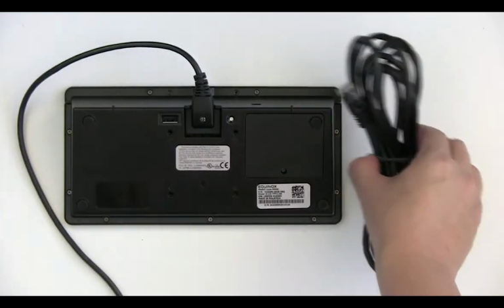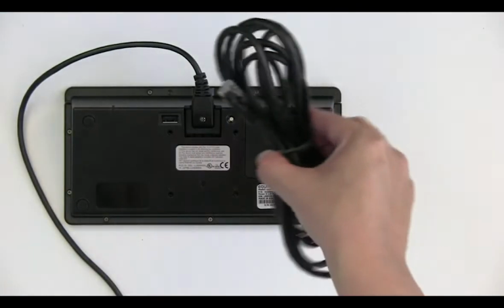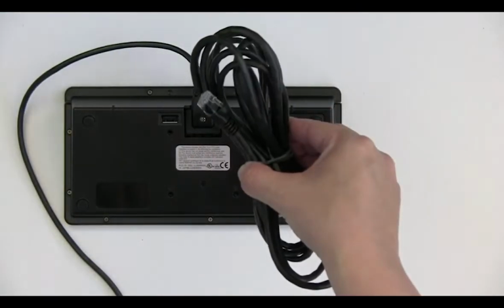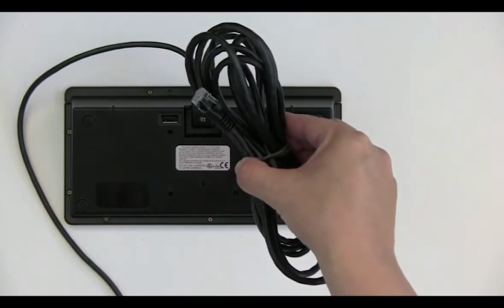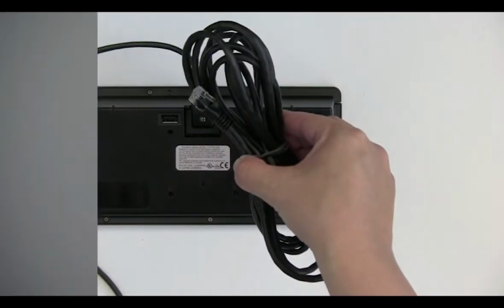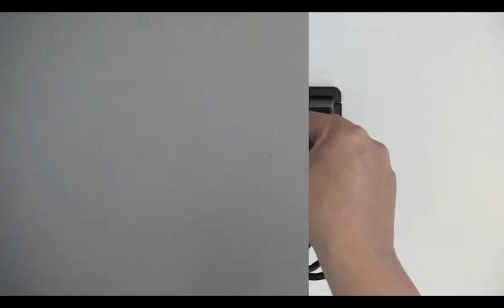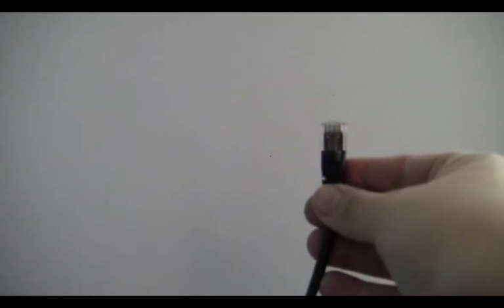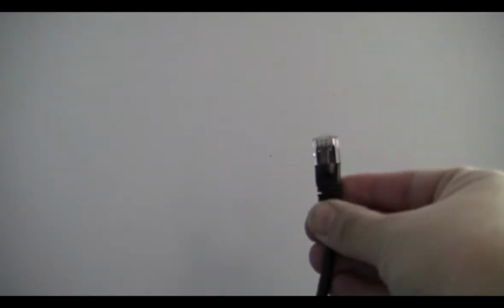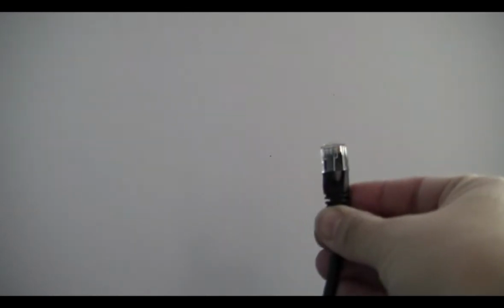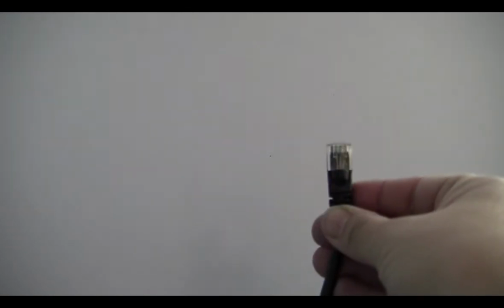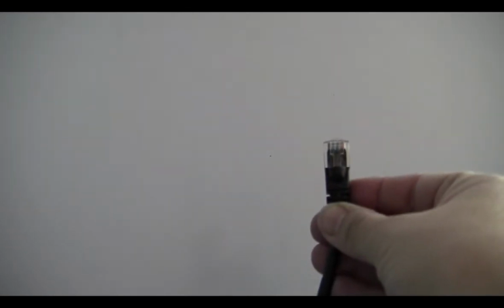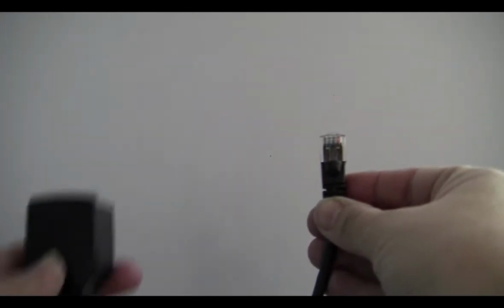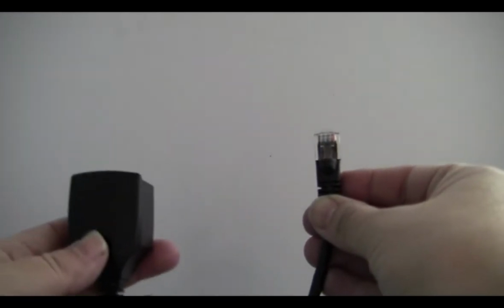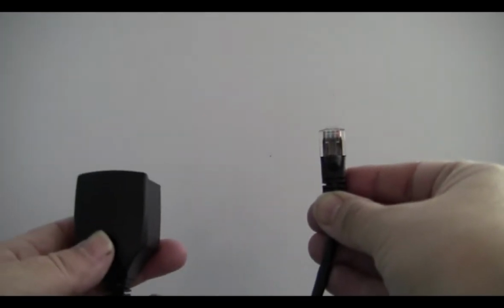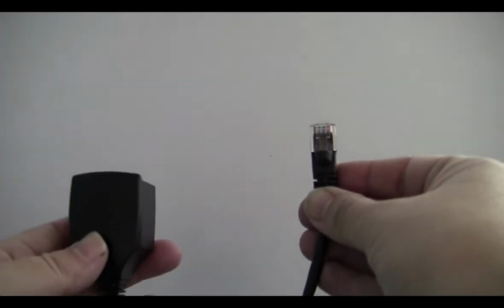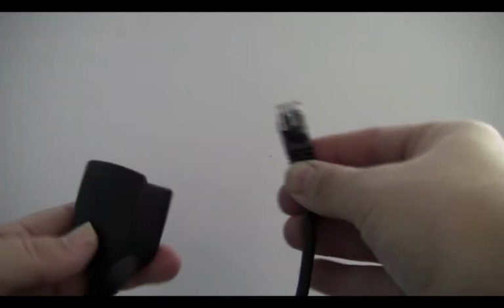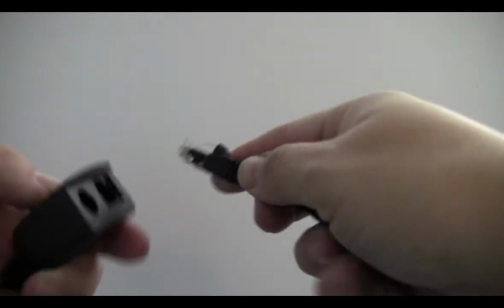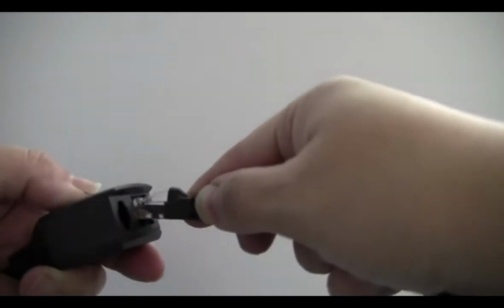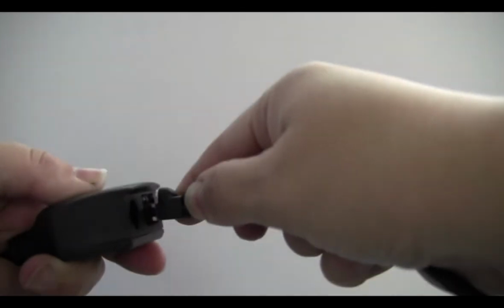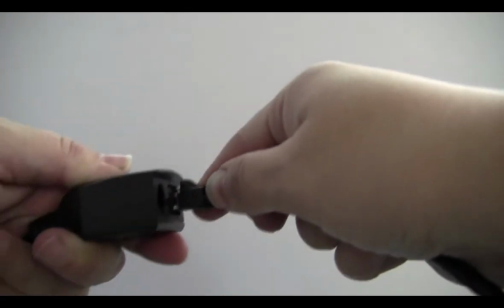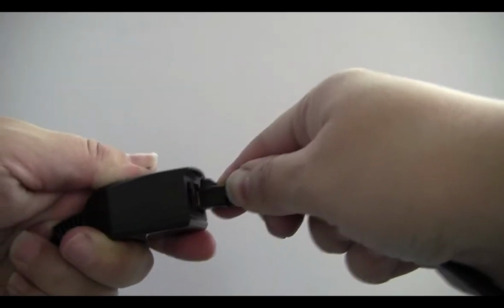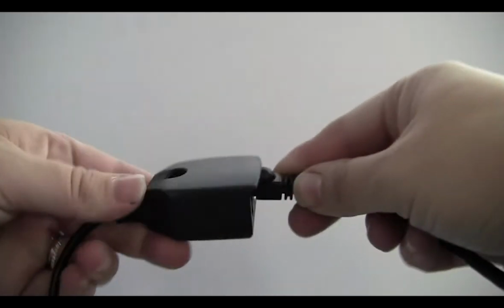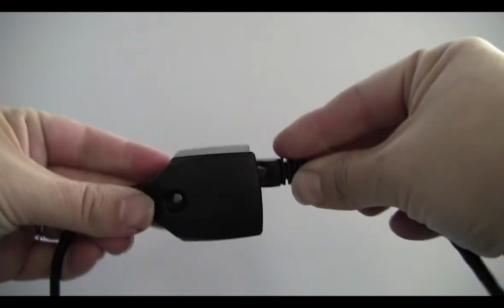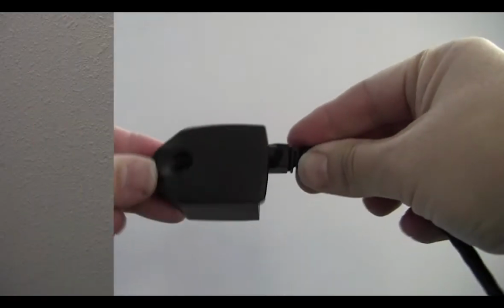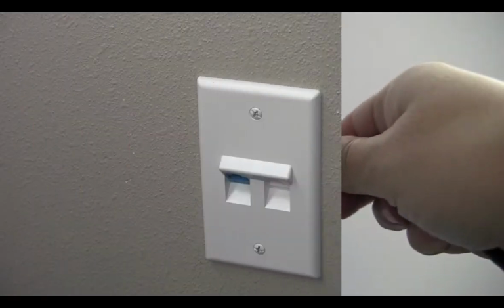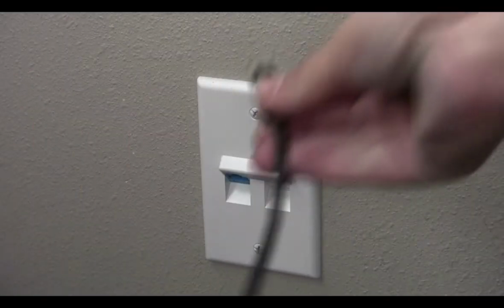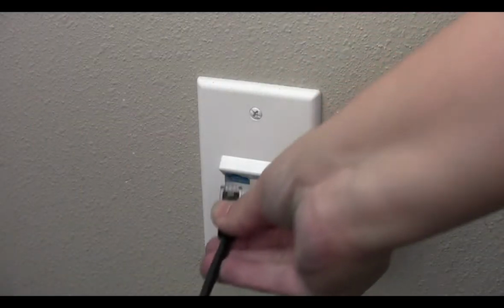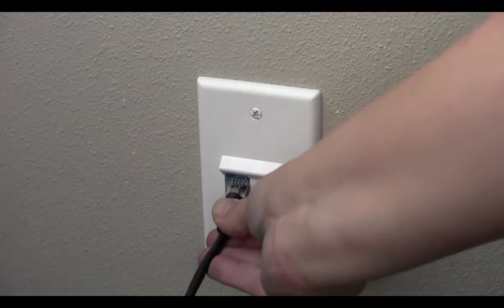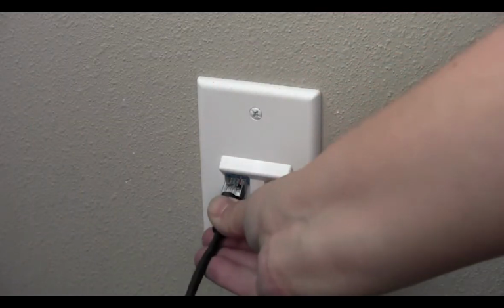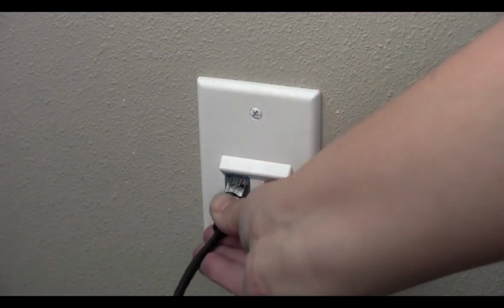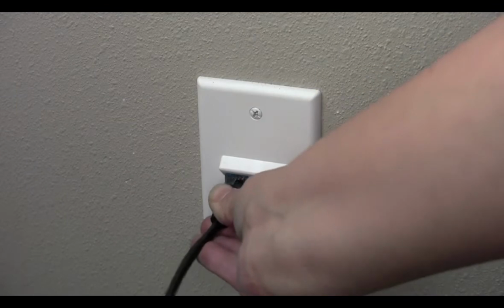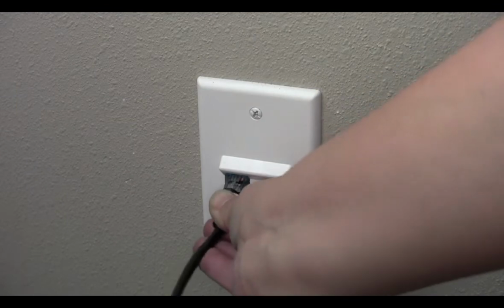Time to connect your ethernet cable. Plug your ethernet cable into your tamper-proof cable, then plug the other end of the ethernet cable into your network.